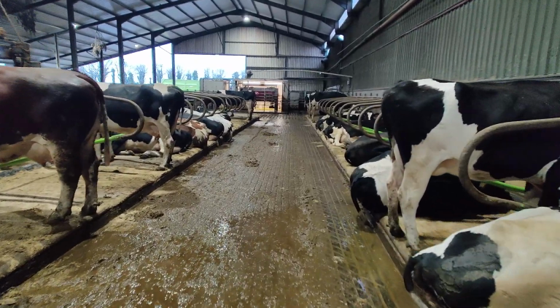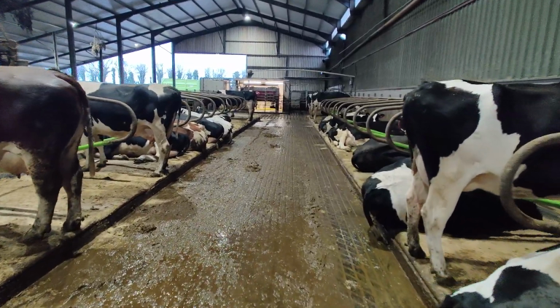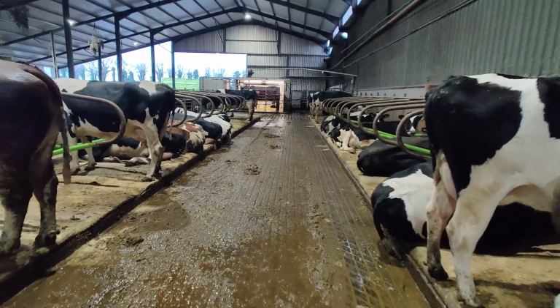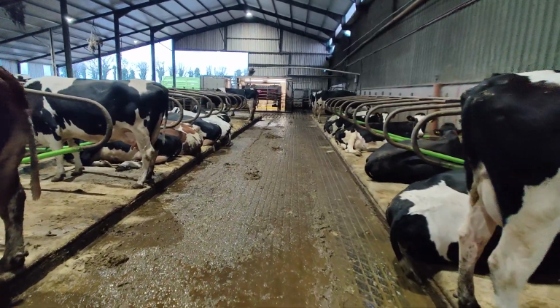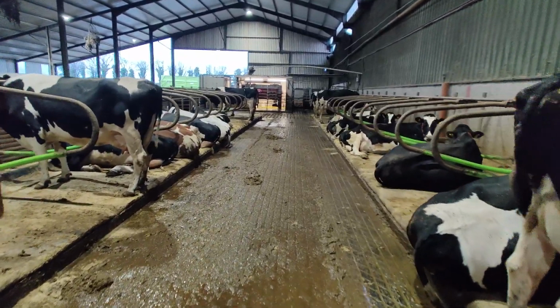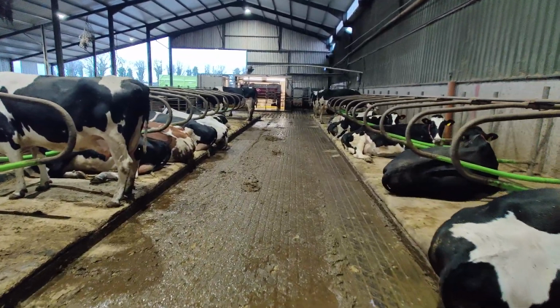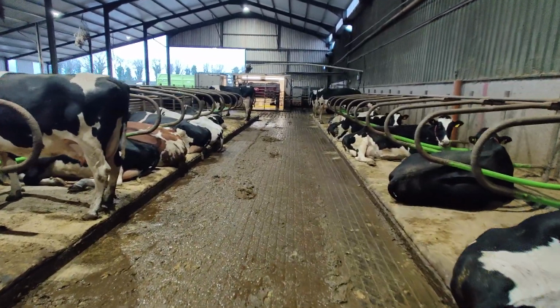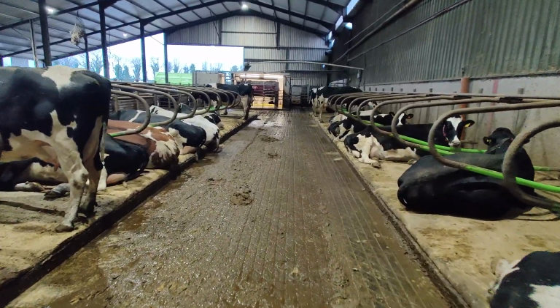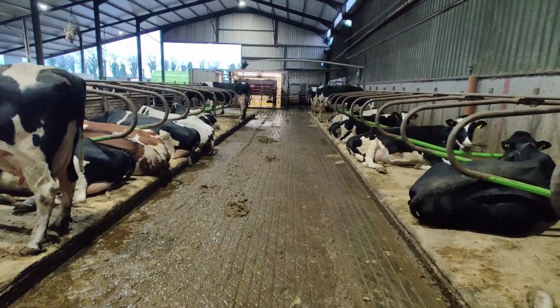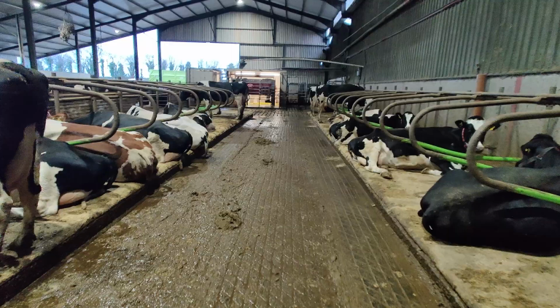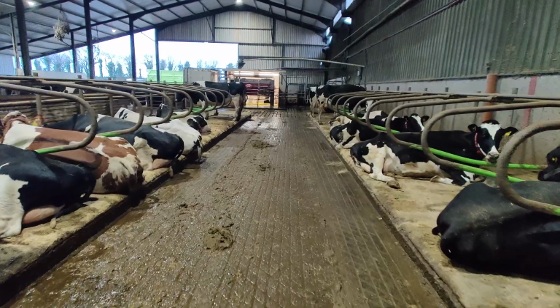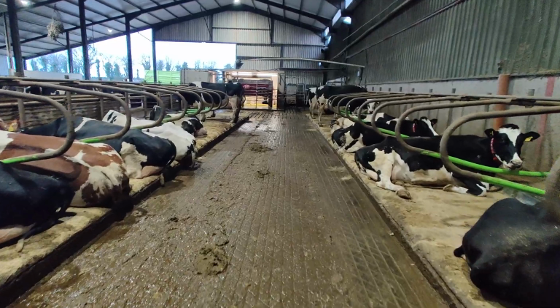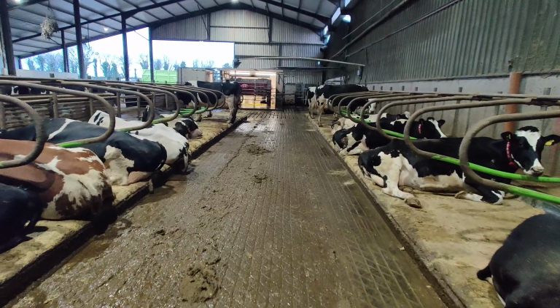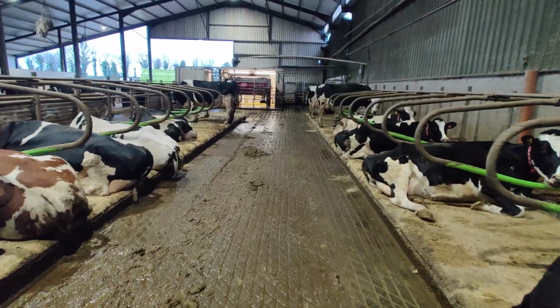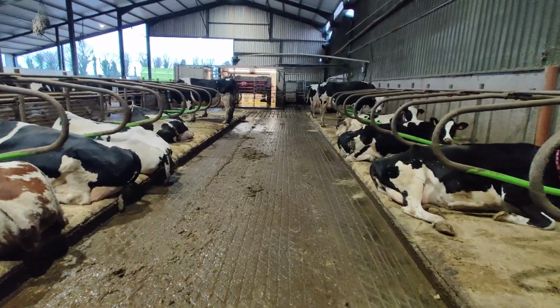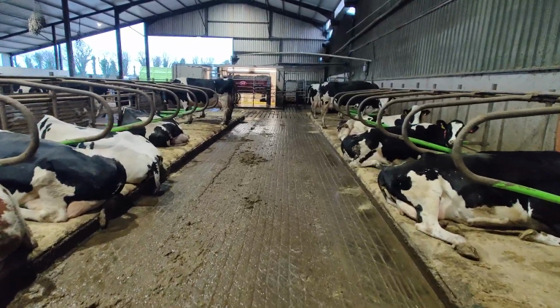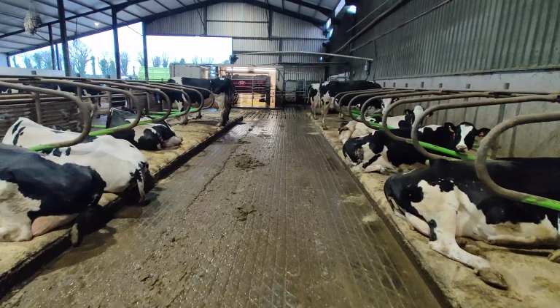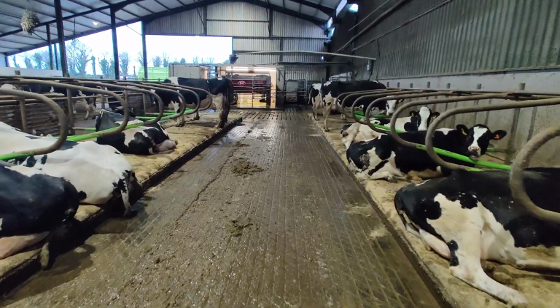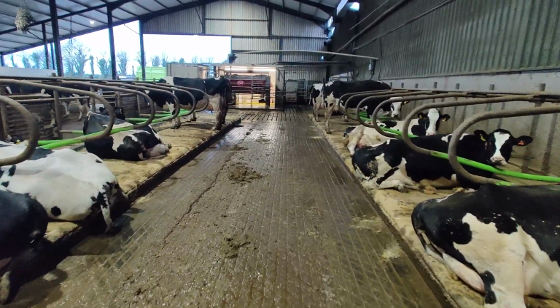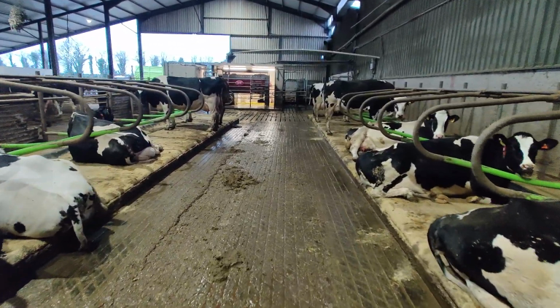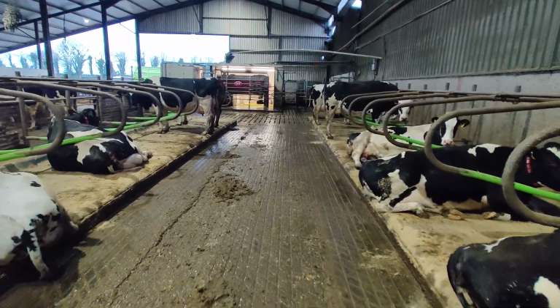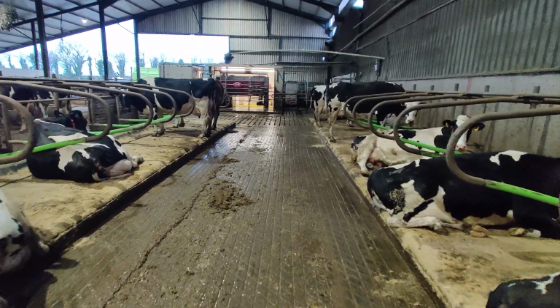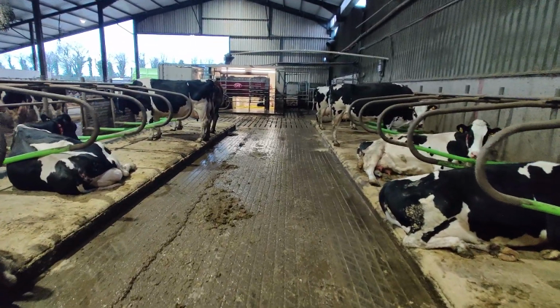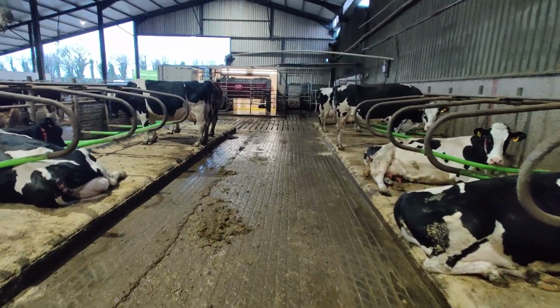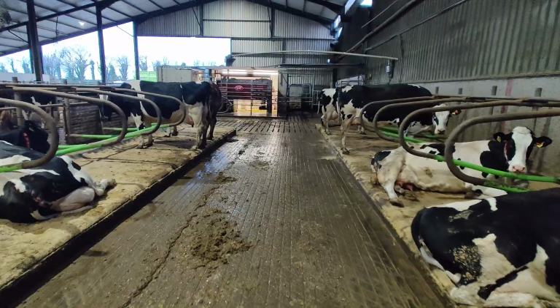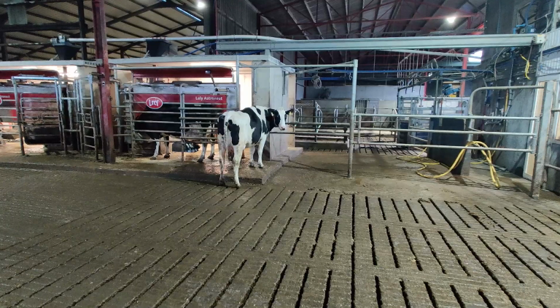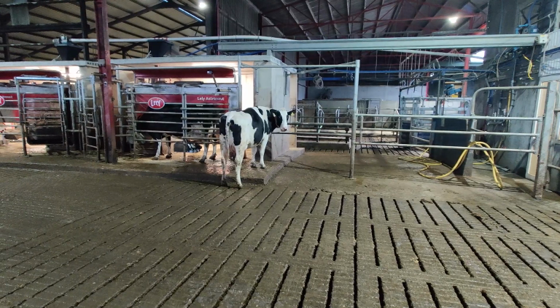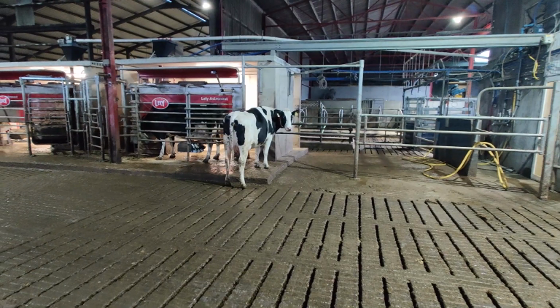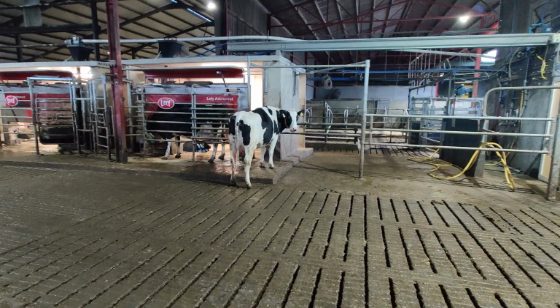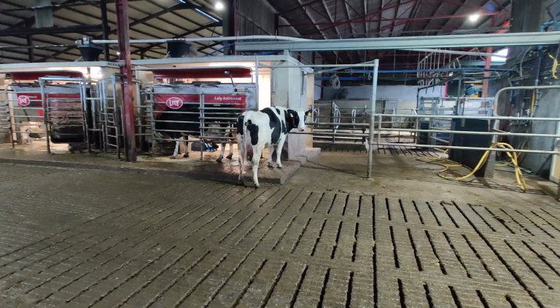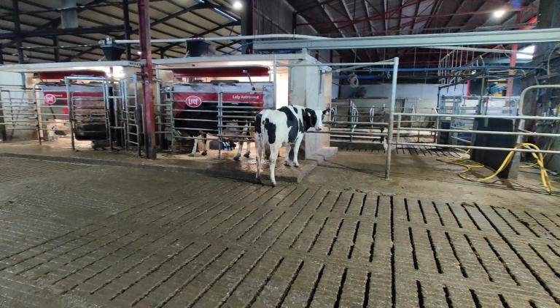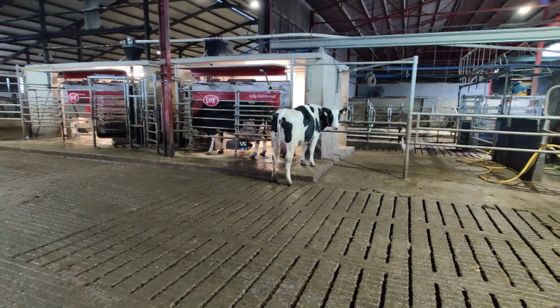Within the shed there's great space — good wide feed passages, good wide passages between cubicles, and a good occupancy rate of cubicles as well. Cow comfort is key in this shed.